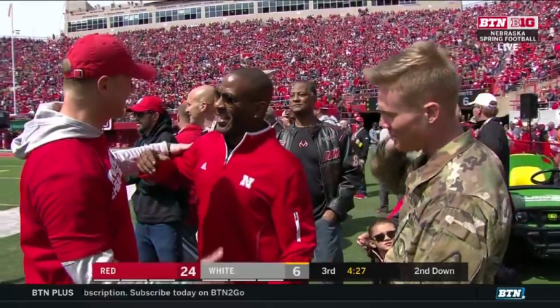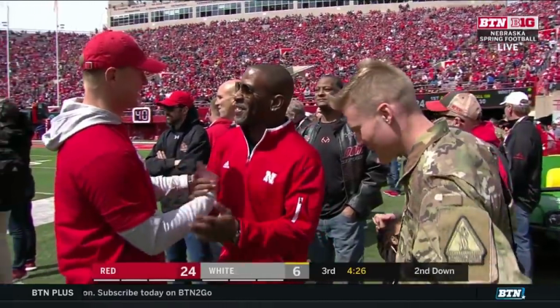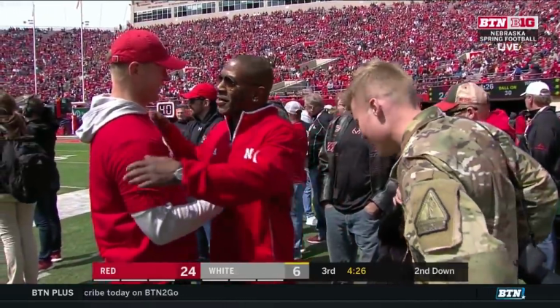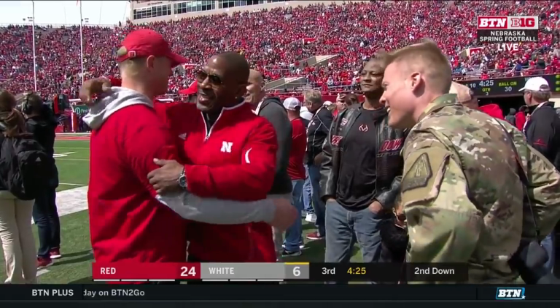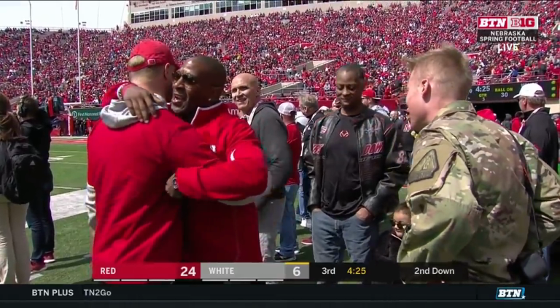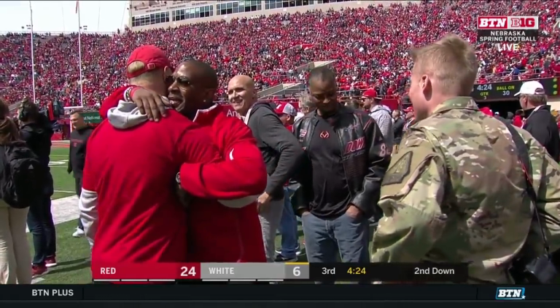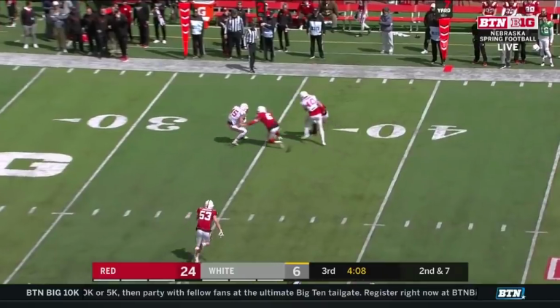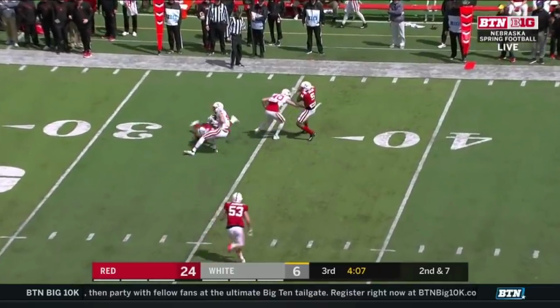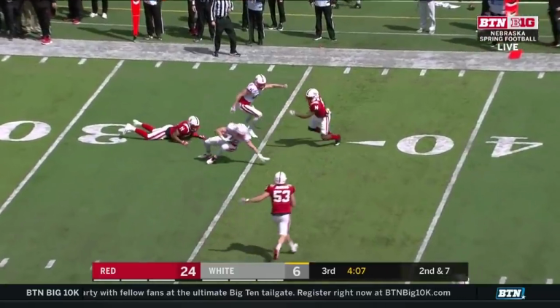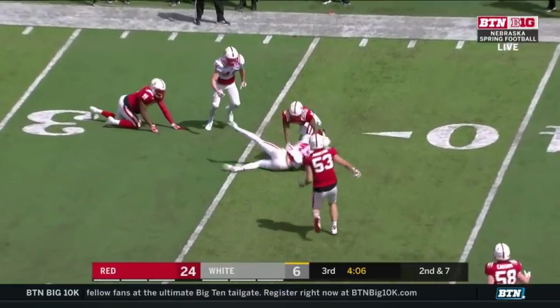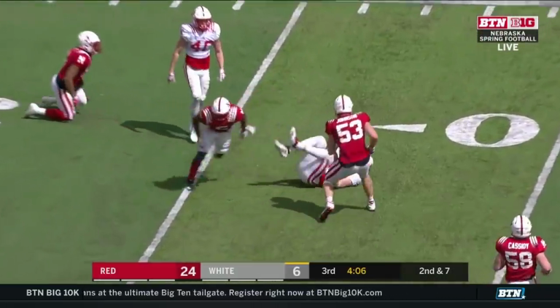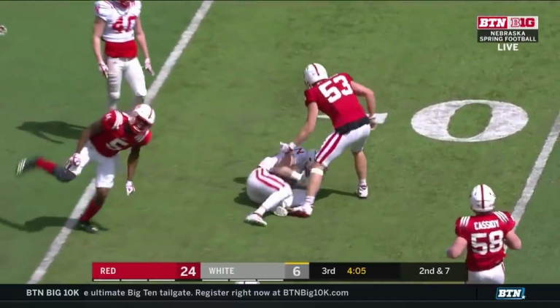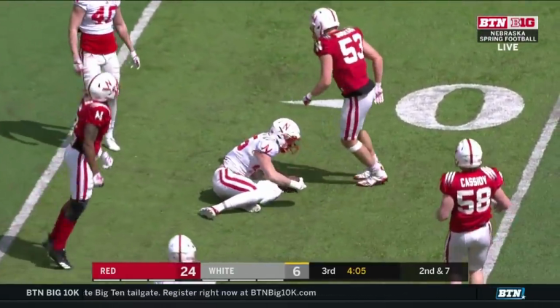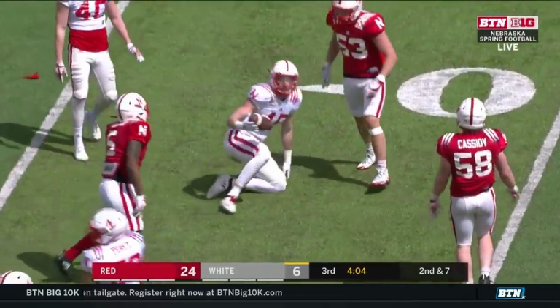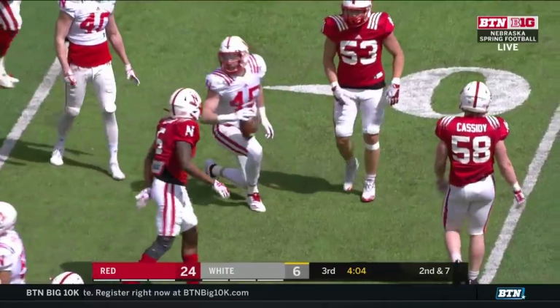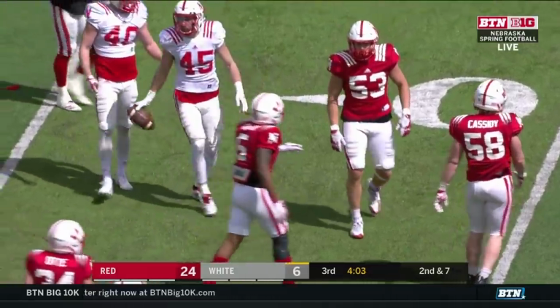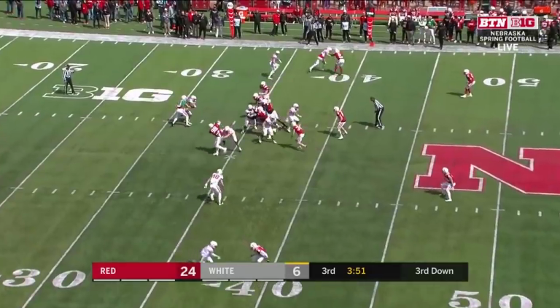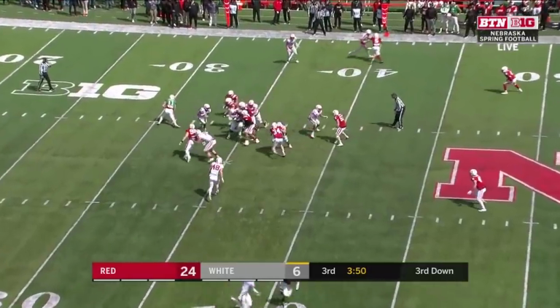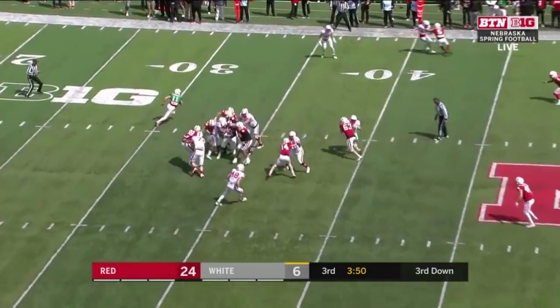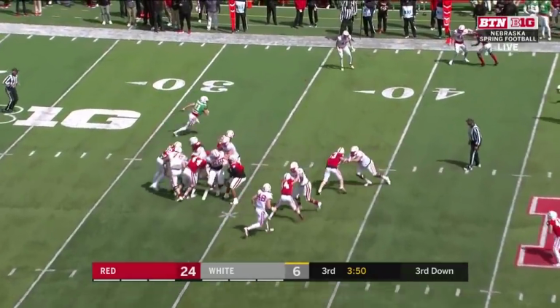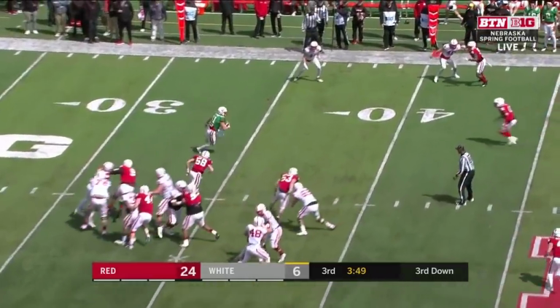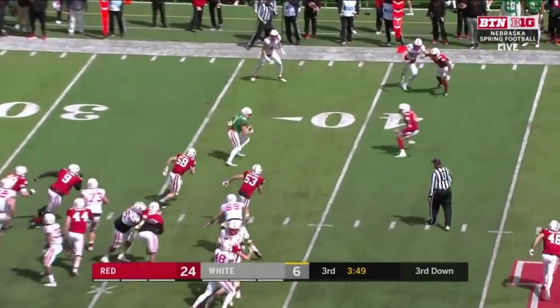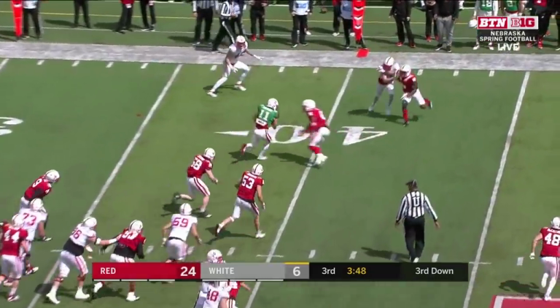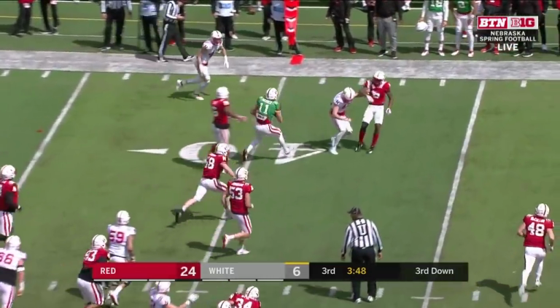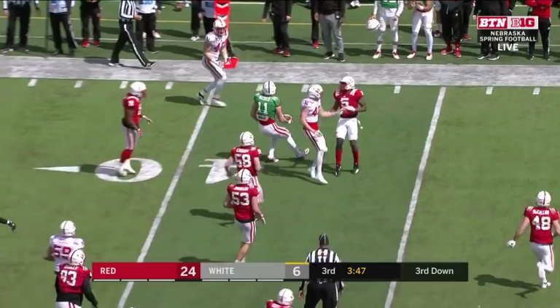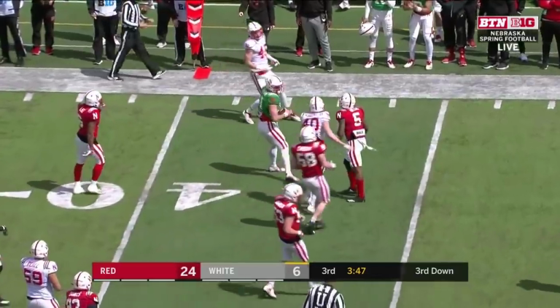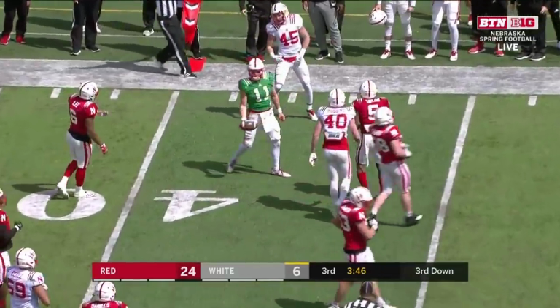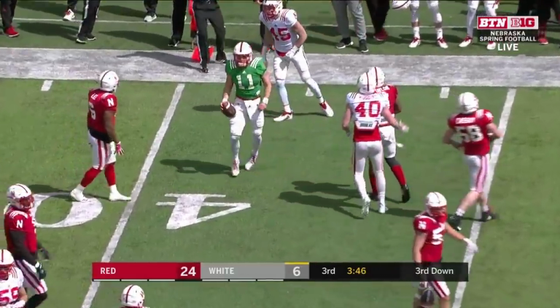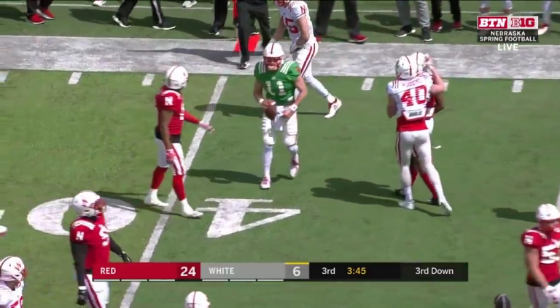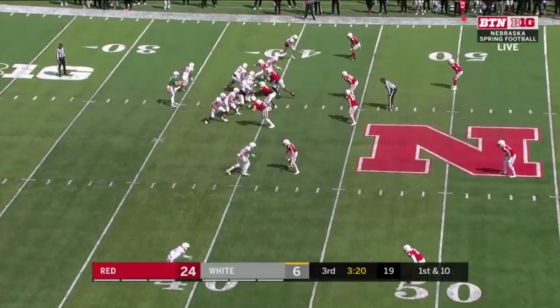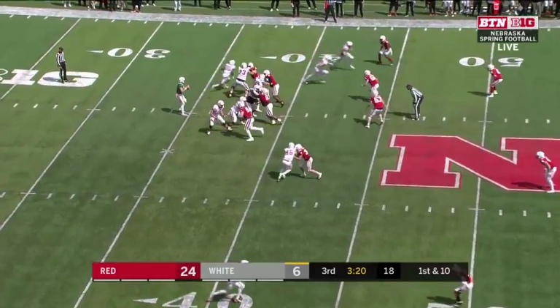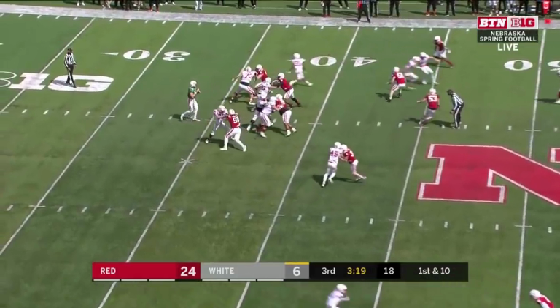That just comes with comfort, getting in the ball with this kind of offense. A lot of times that allows this offense to kind of spruce things up as opposed to just running the zone. Nebraska's spring game.